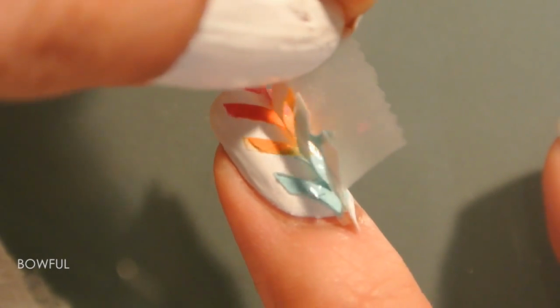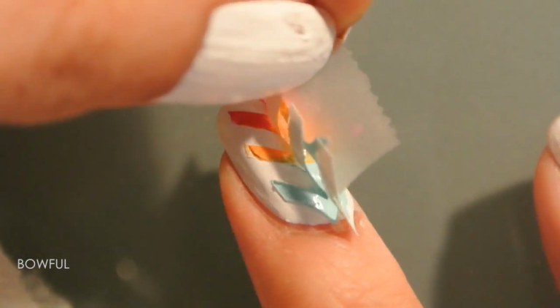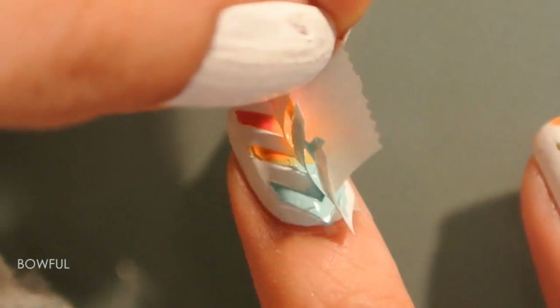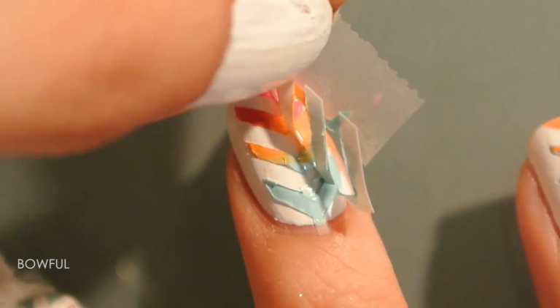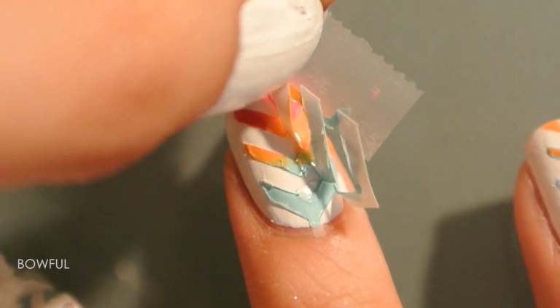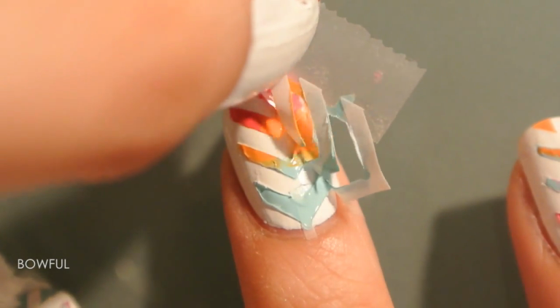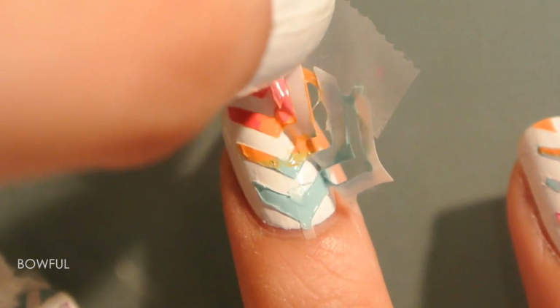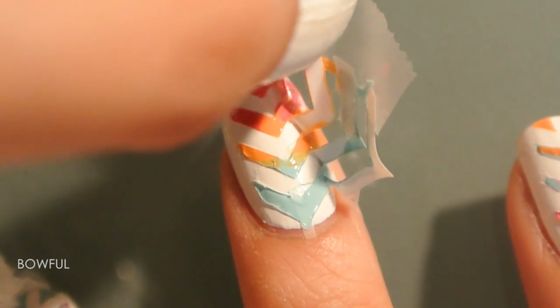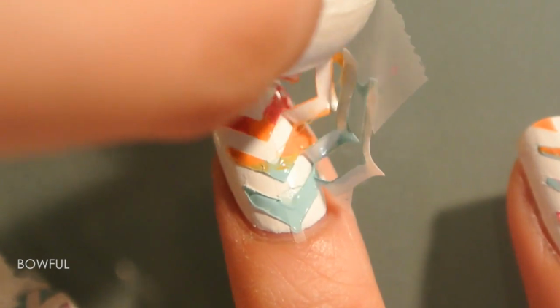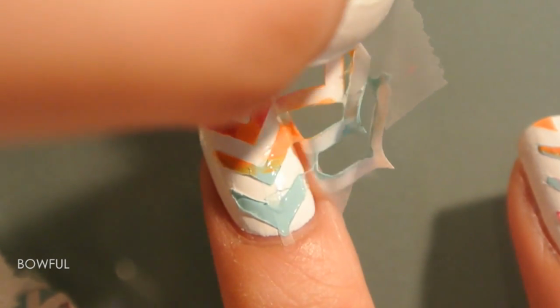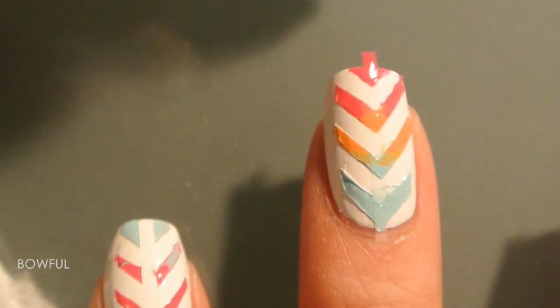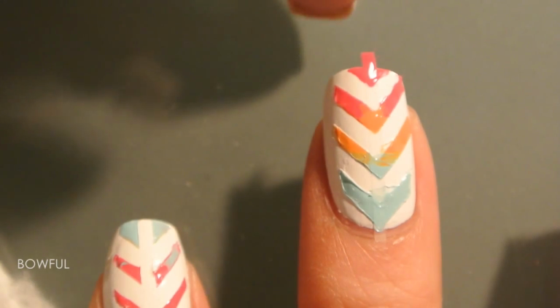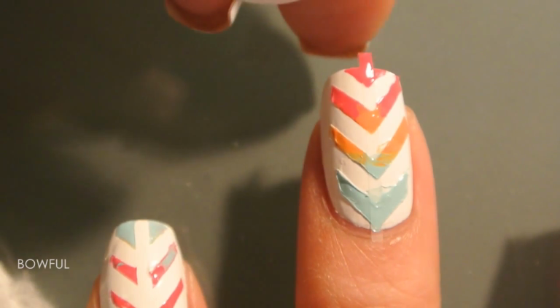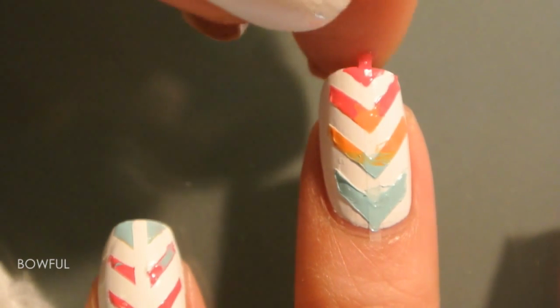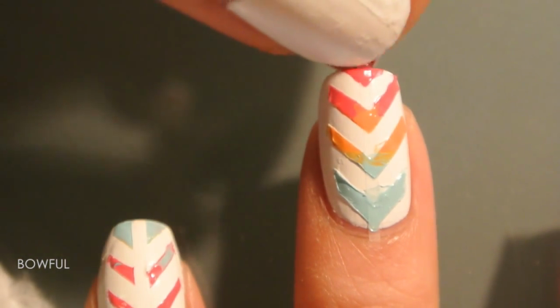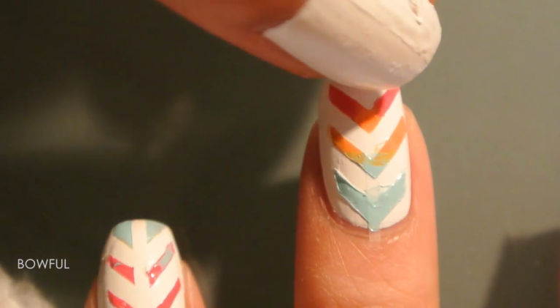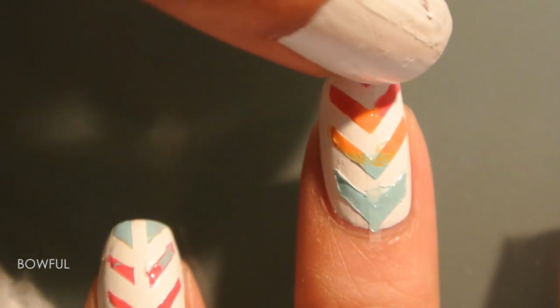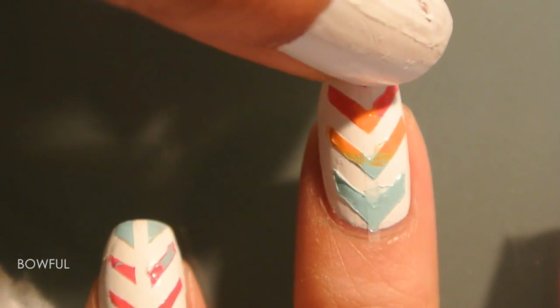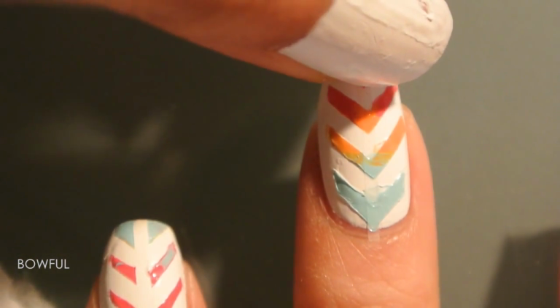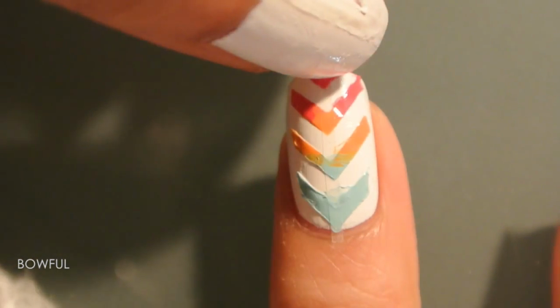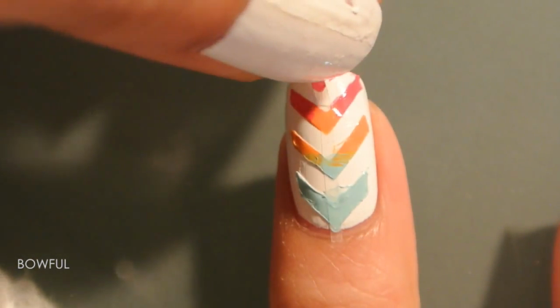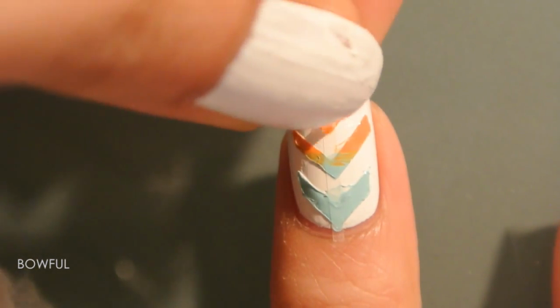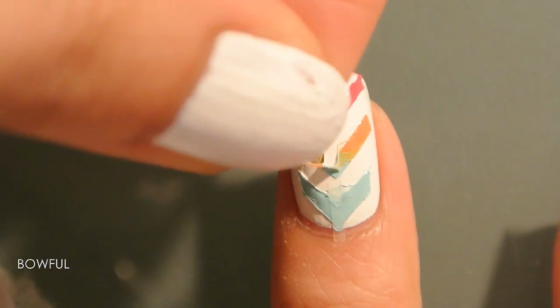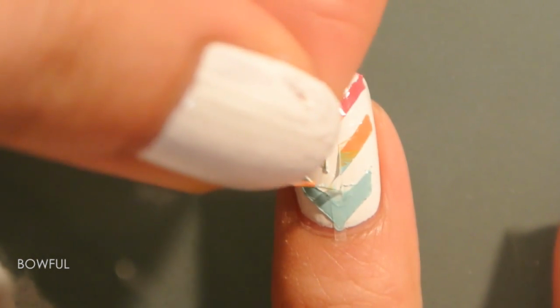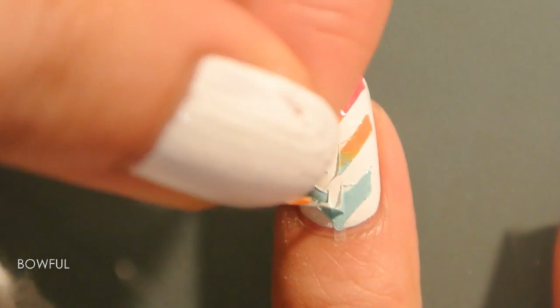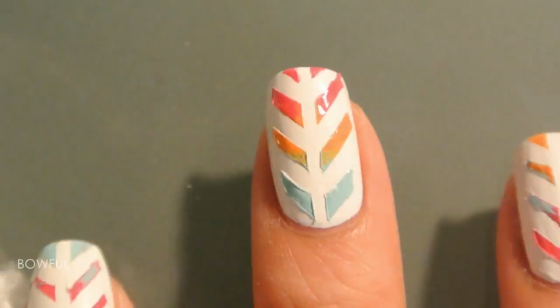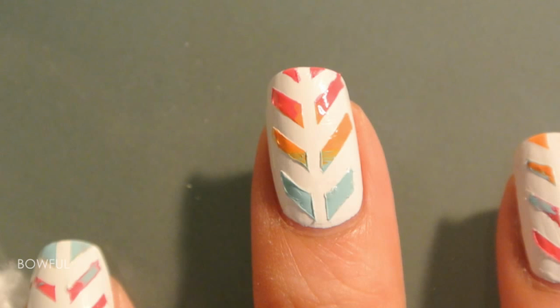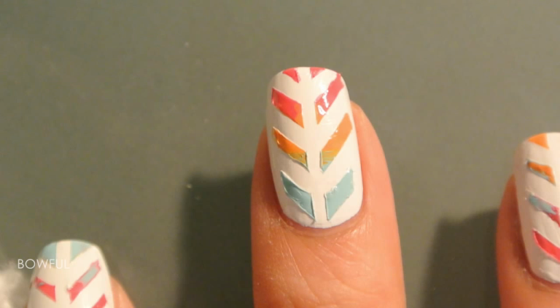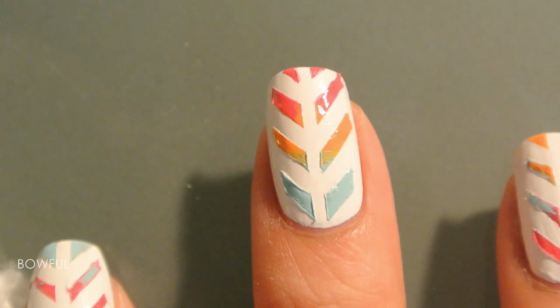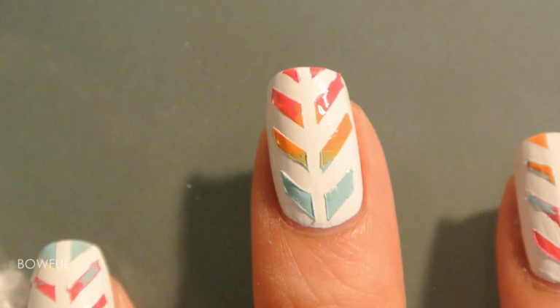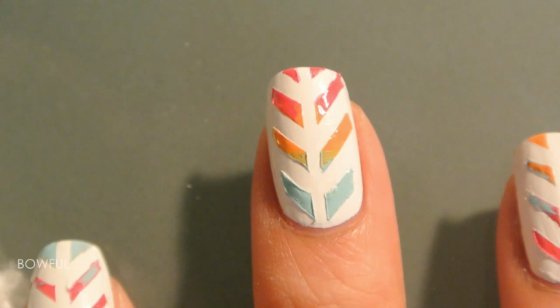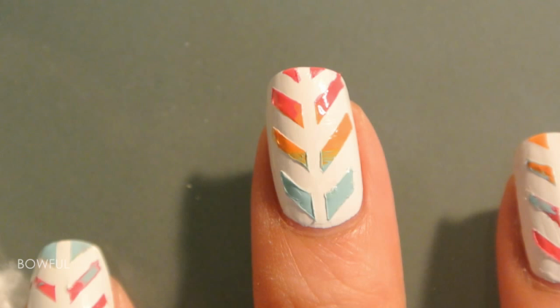And now you're ready to peel the tape and the nail guides, and the center tape. Let the polish set for a little while and then you can proceed to the top coat.